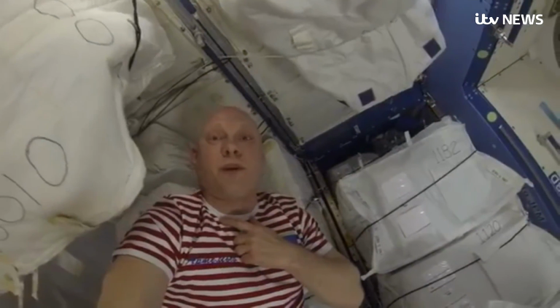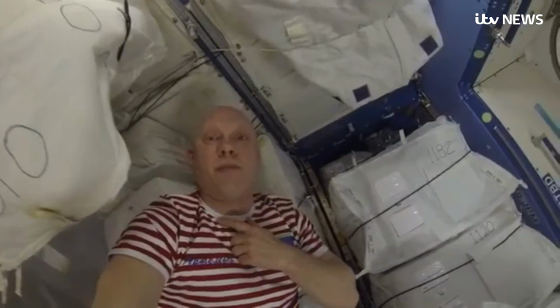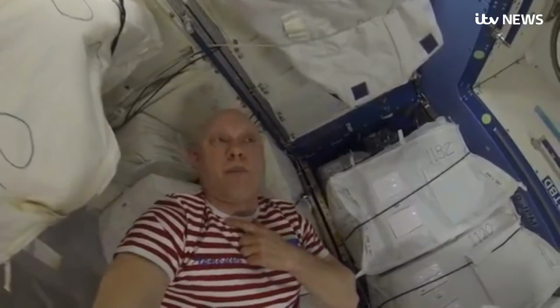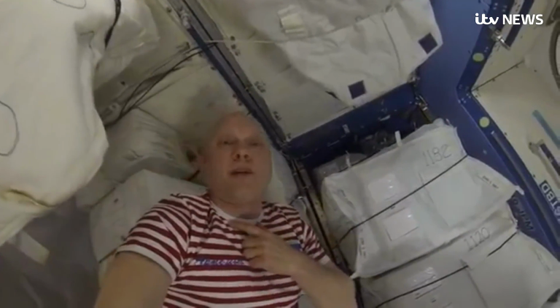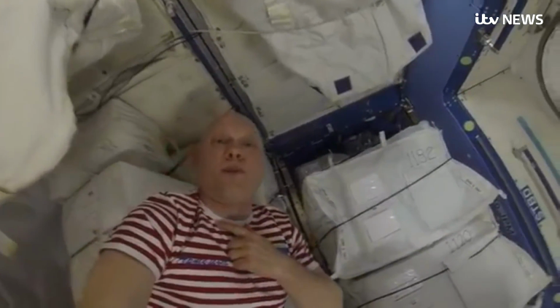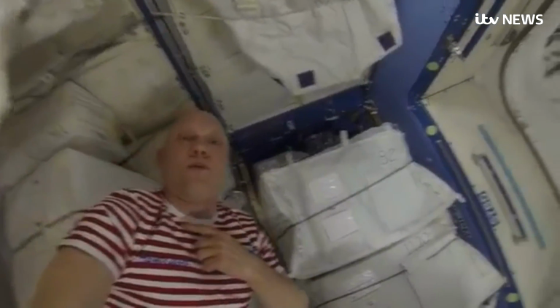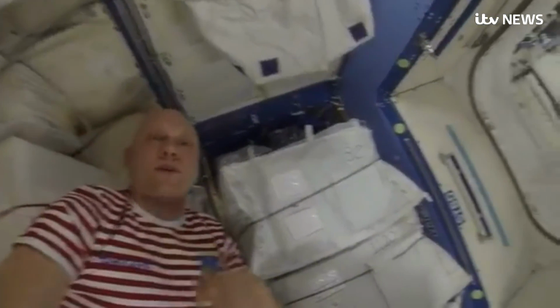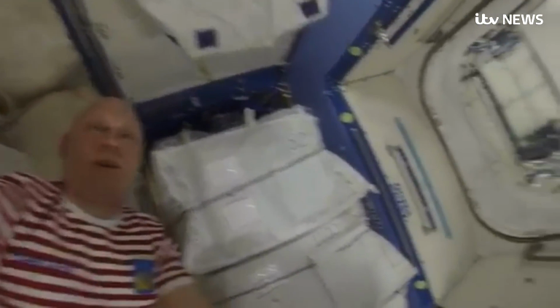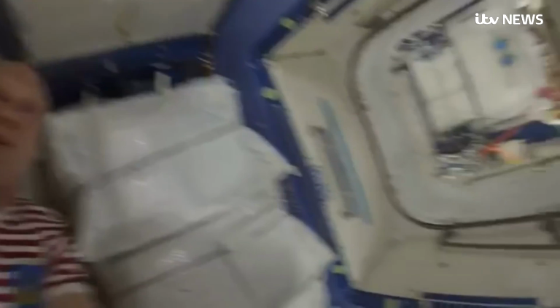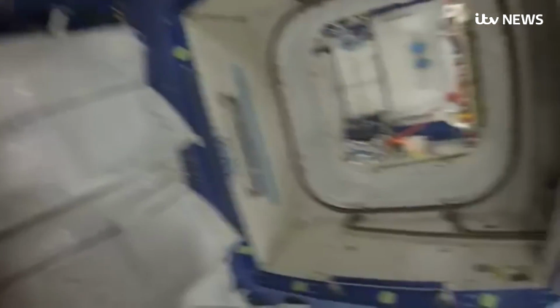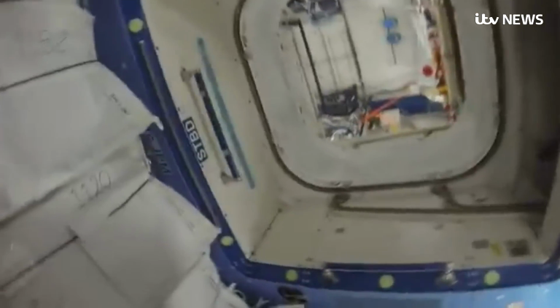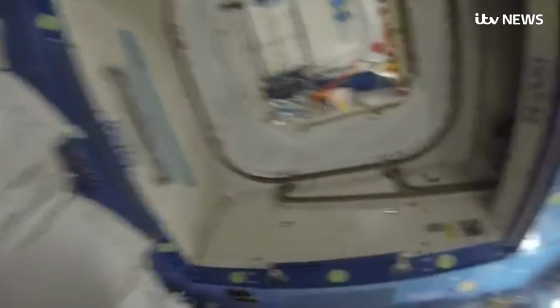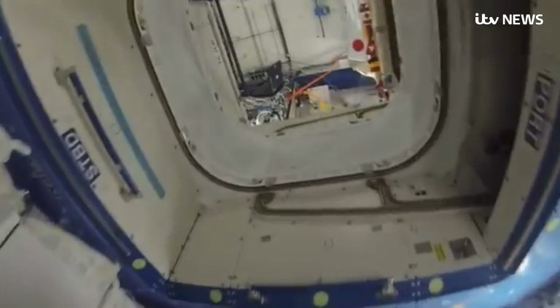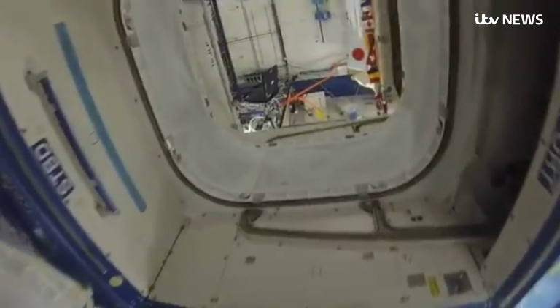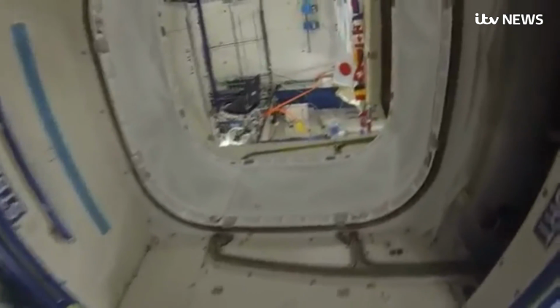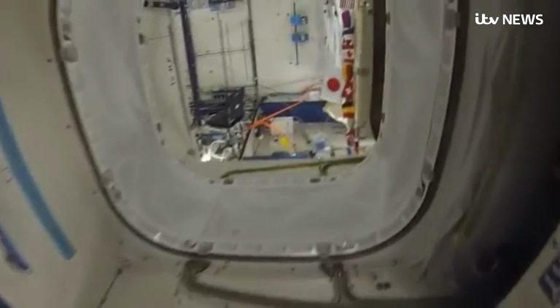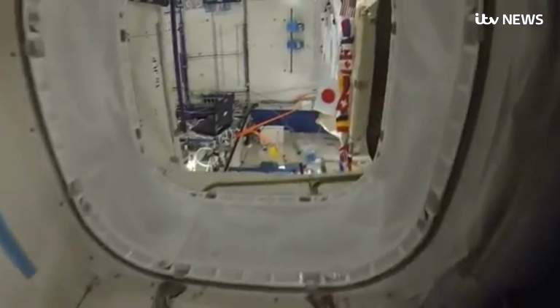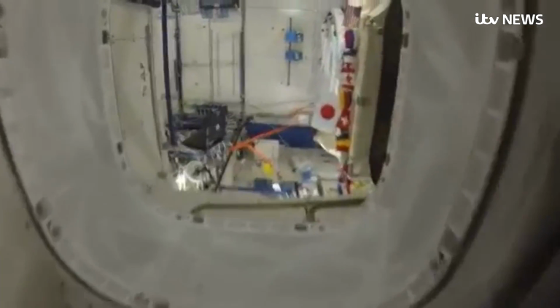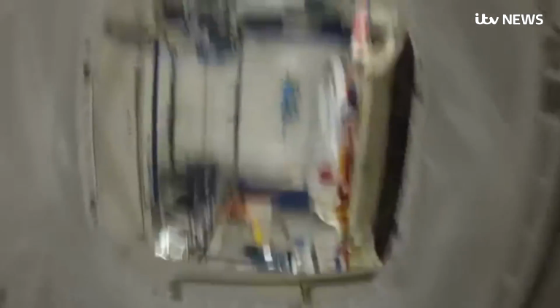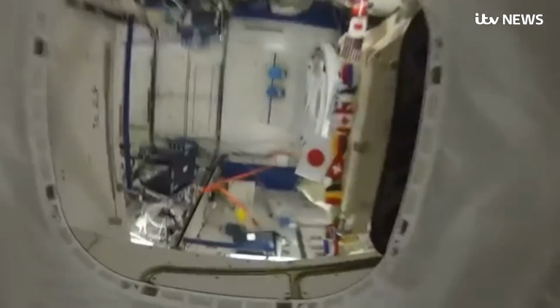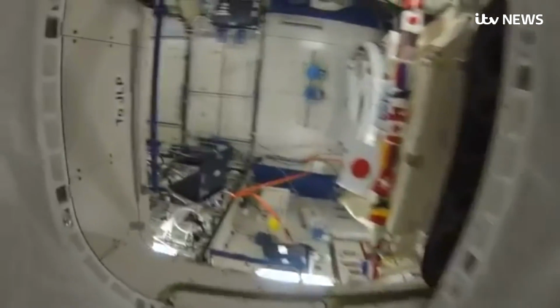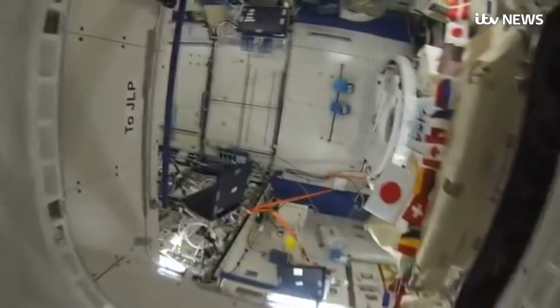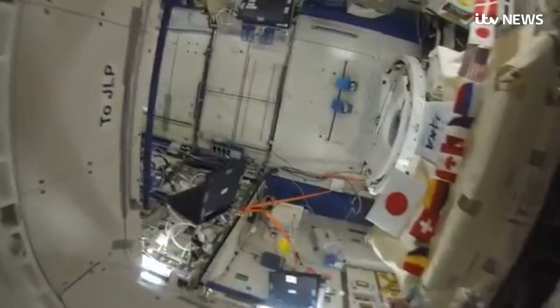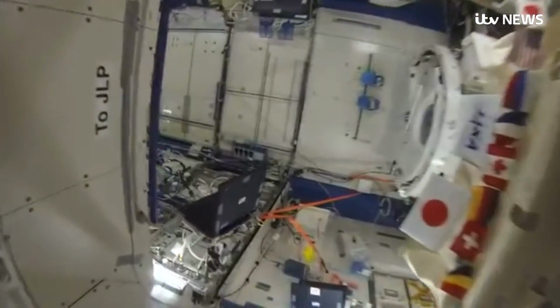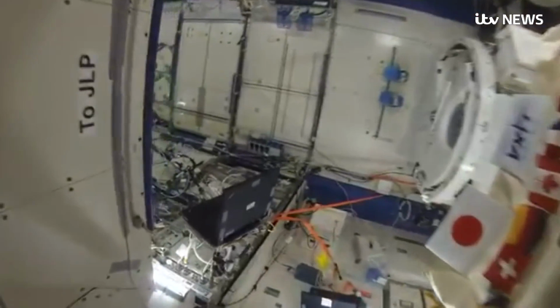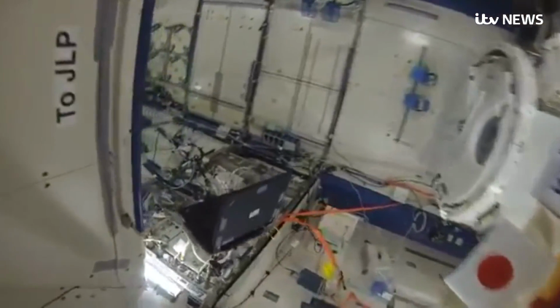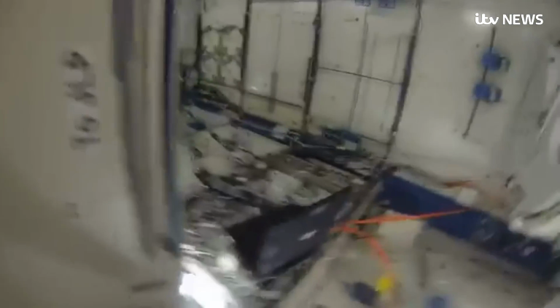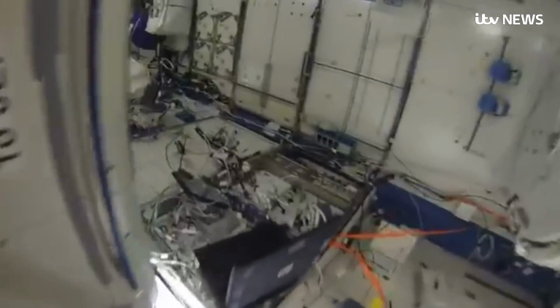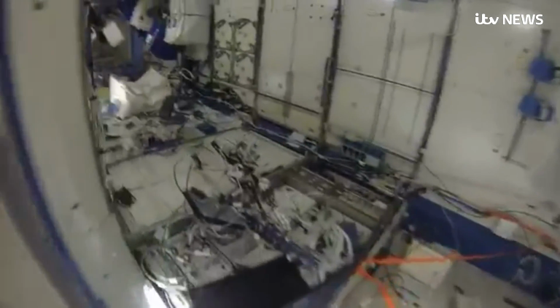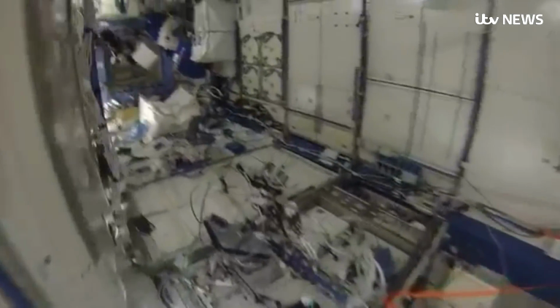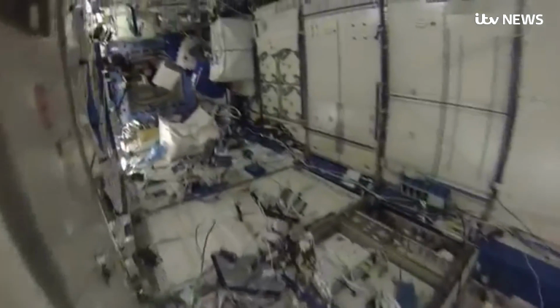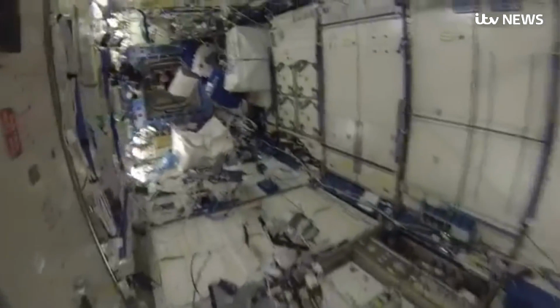Floating through the connected modules — in total about the size of one and a half jumbo jets — there is life here, but not as we know it.